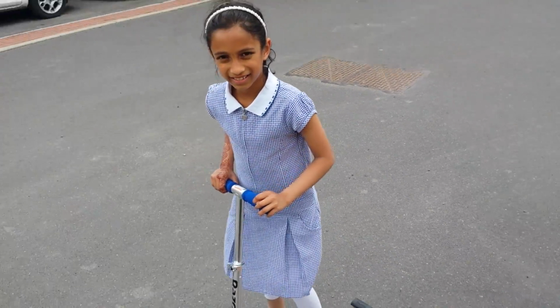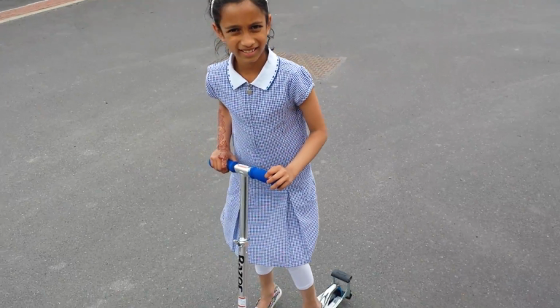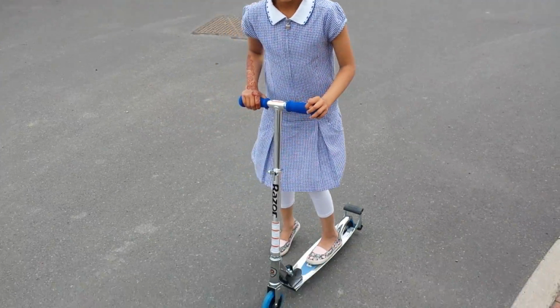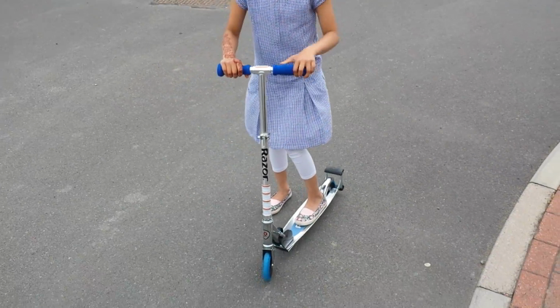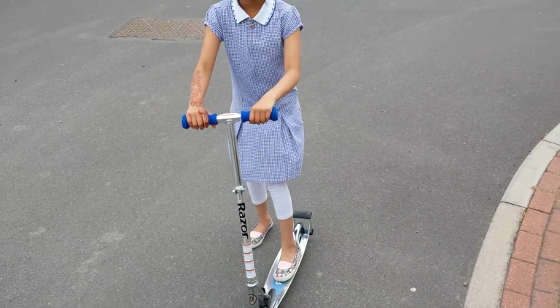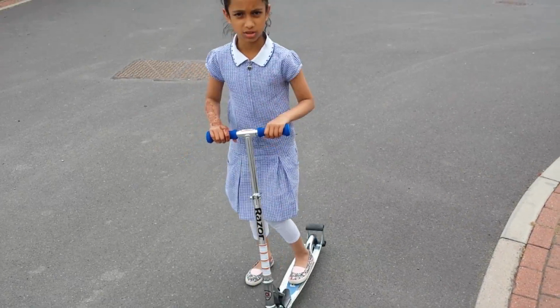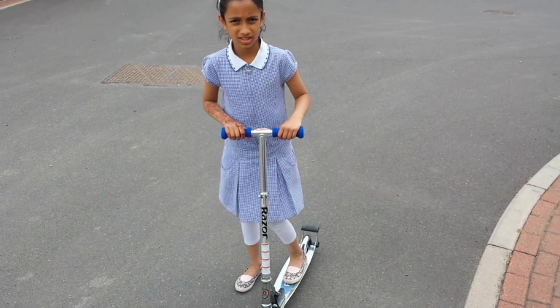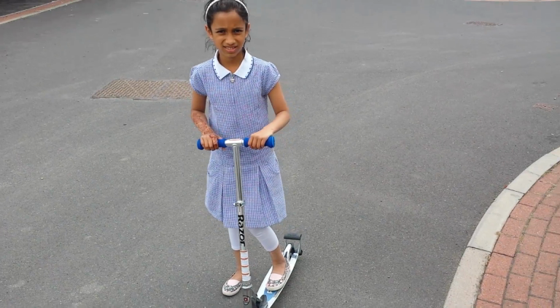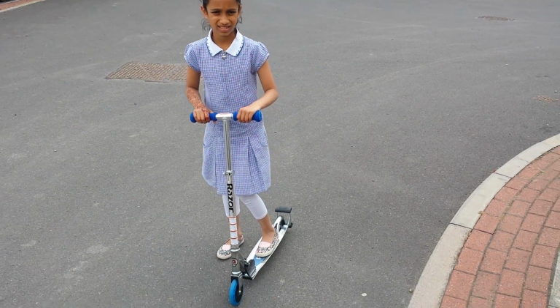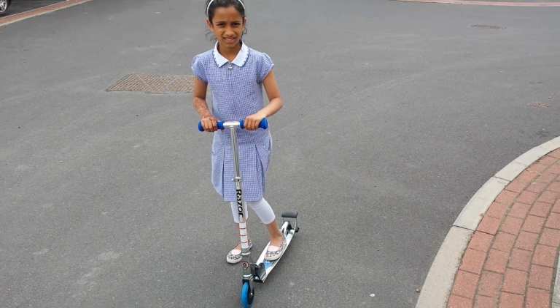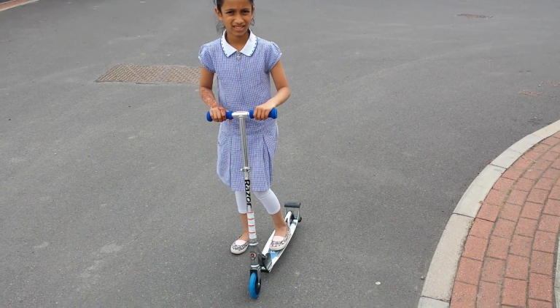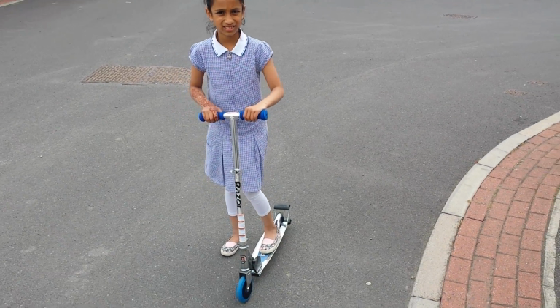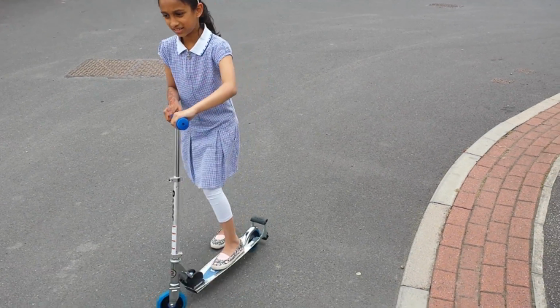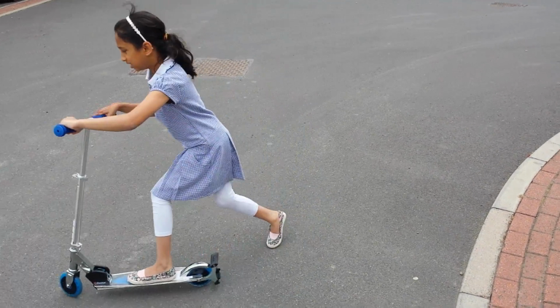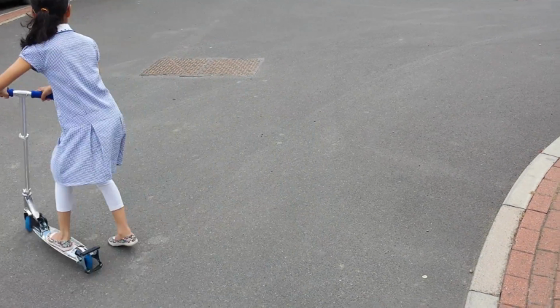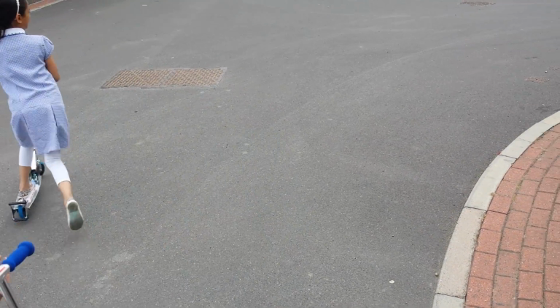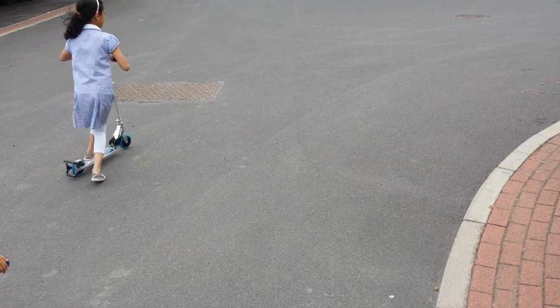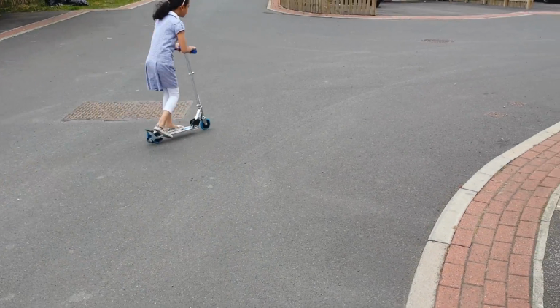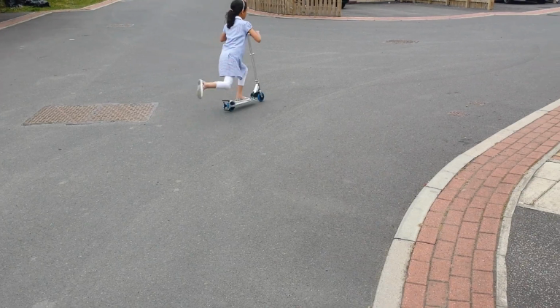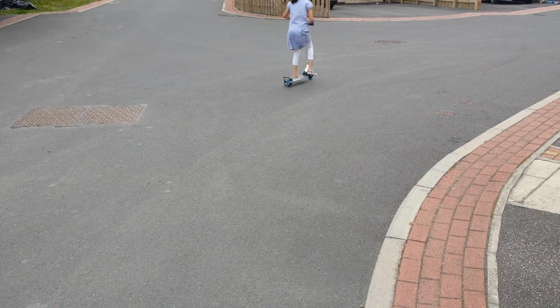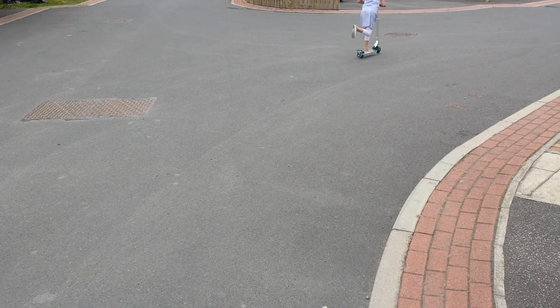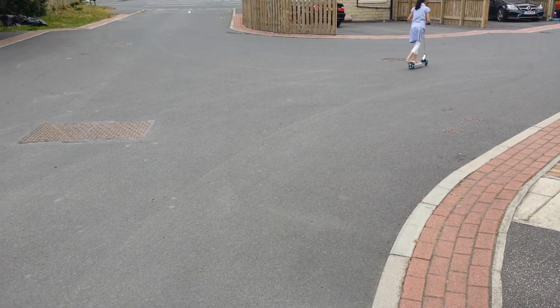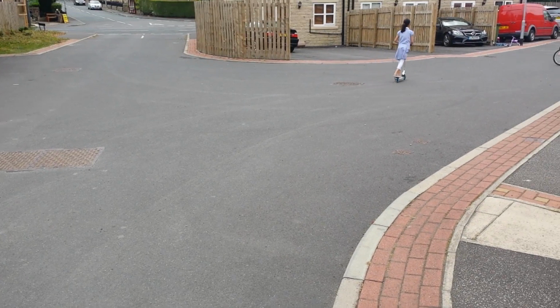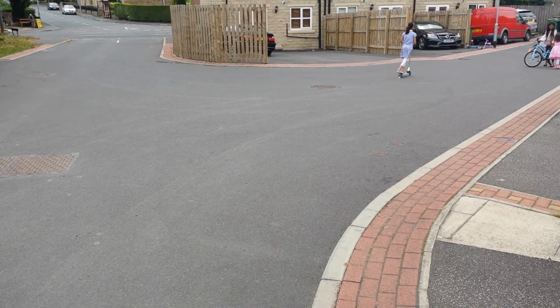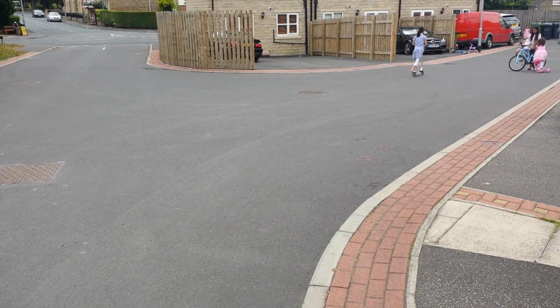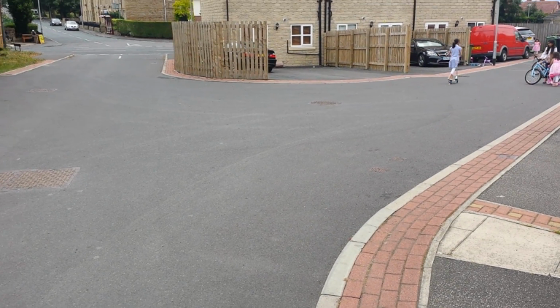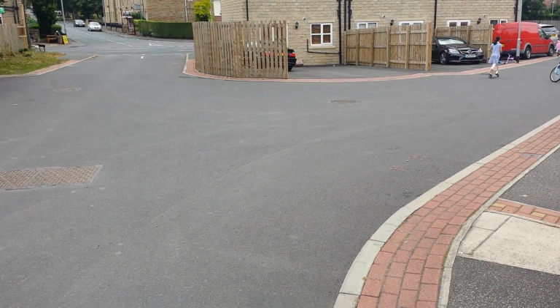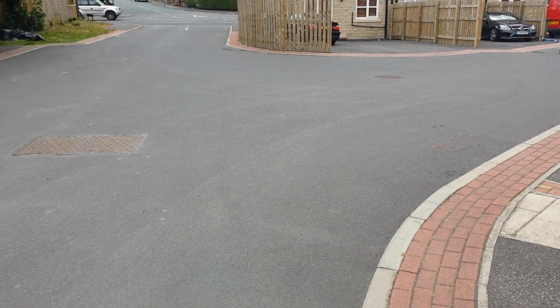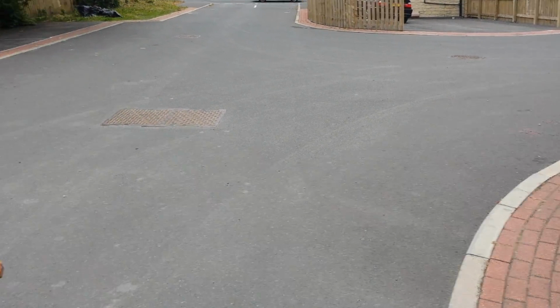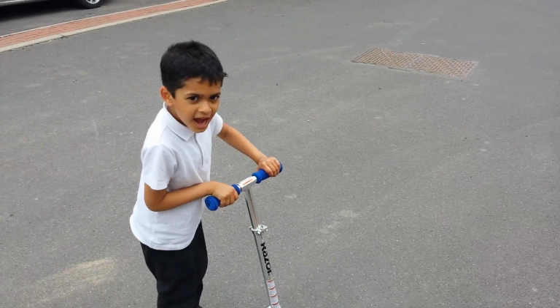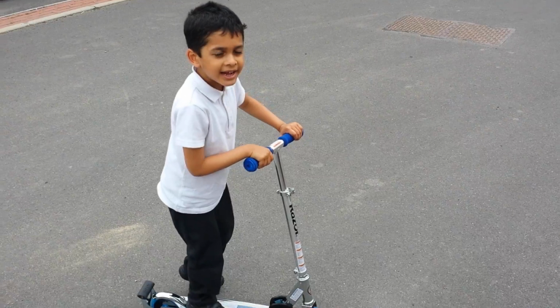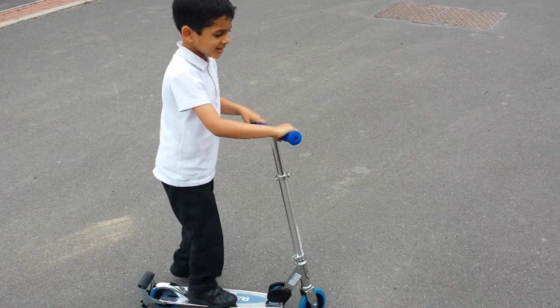It doesn't go bumpy like other scooters. All right, okay, you can shoot off now. Do you want to show me your sparks? Go for it.